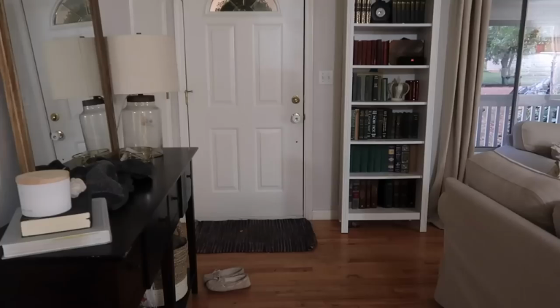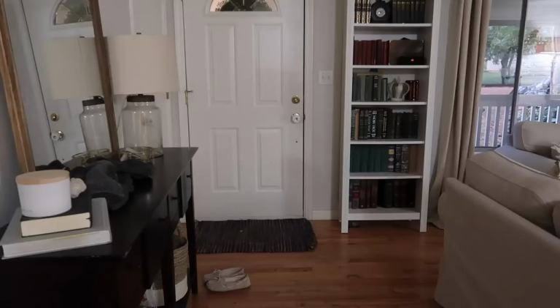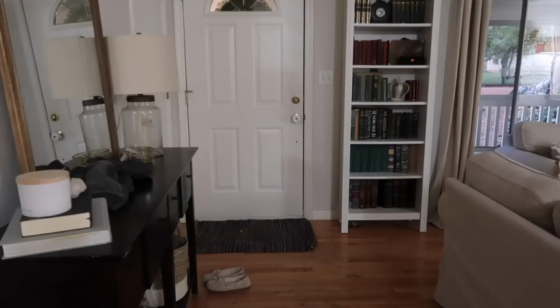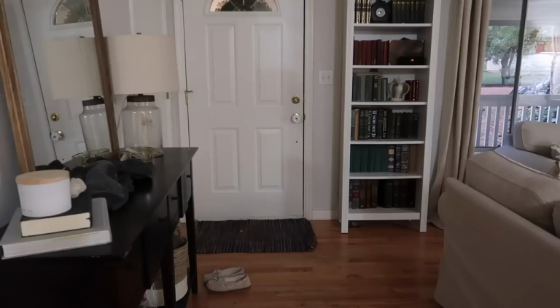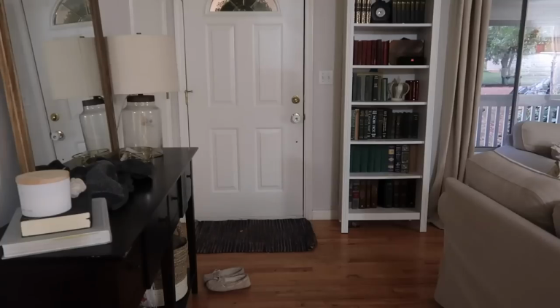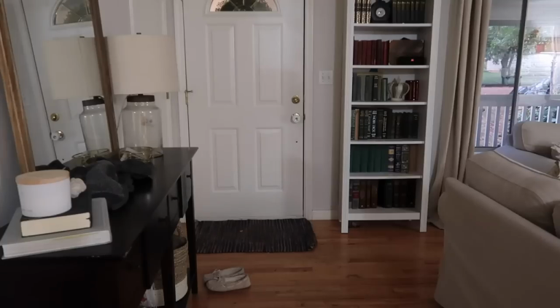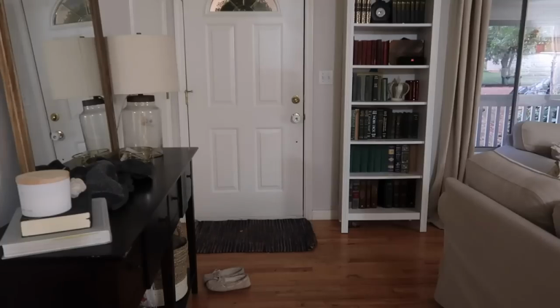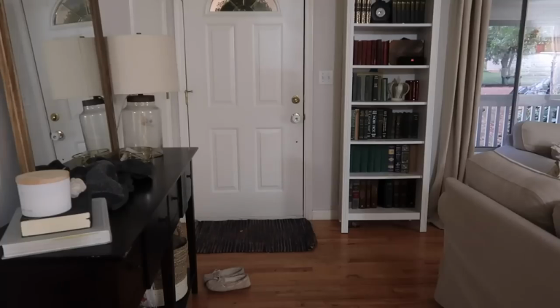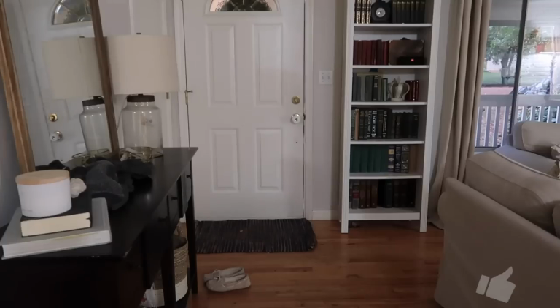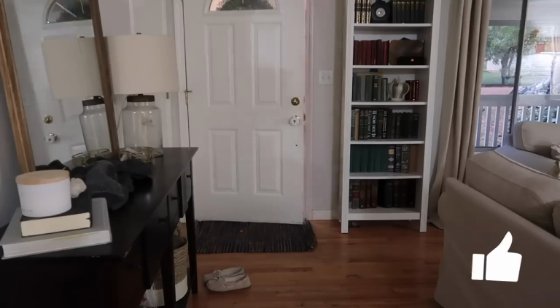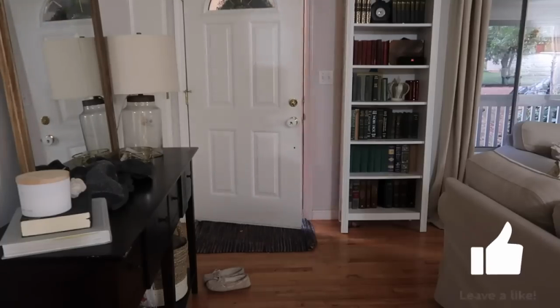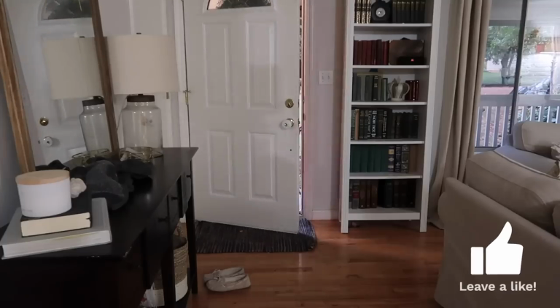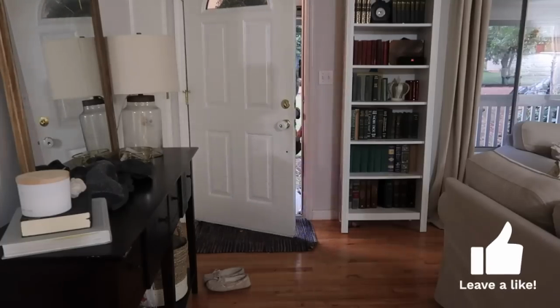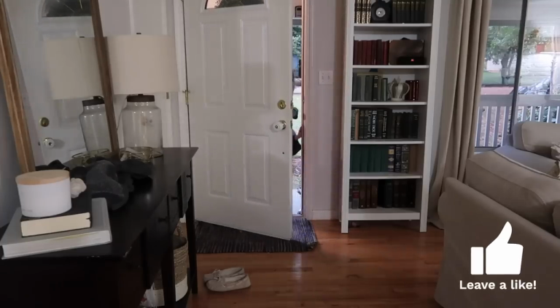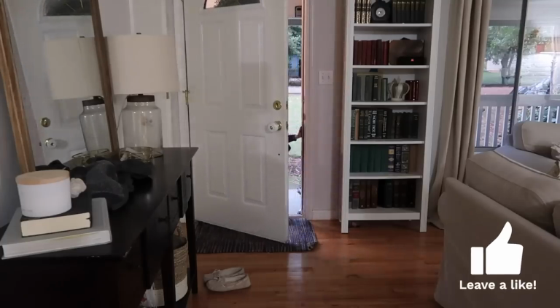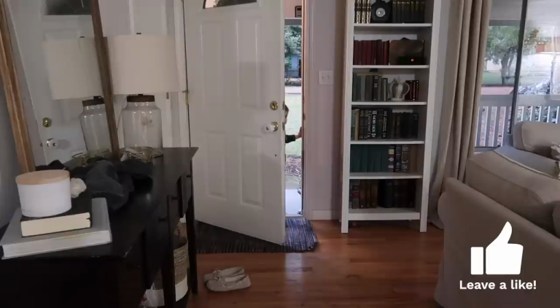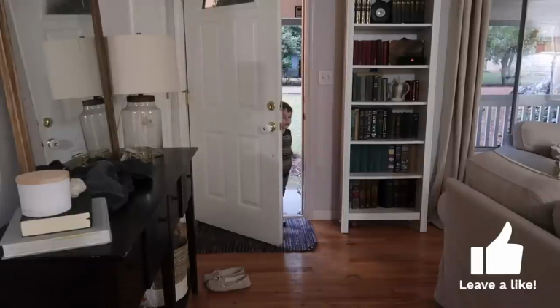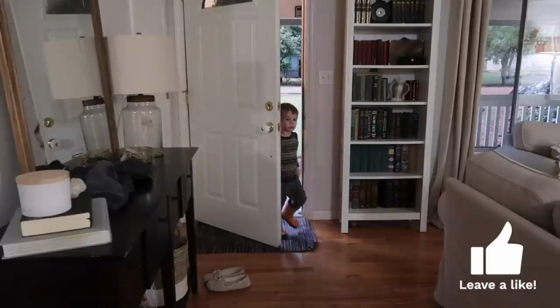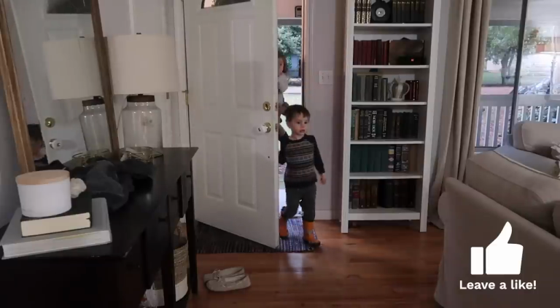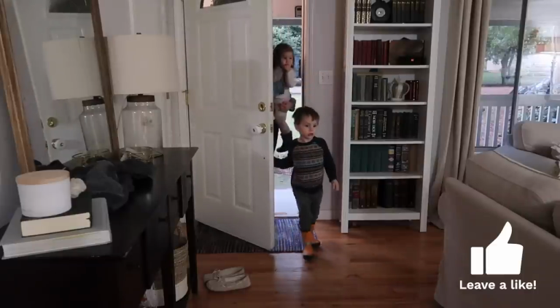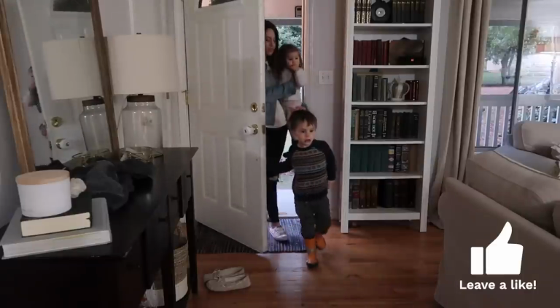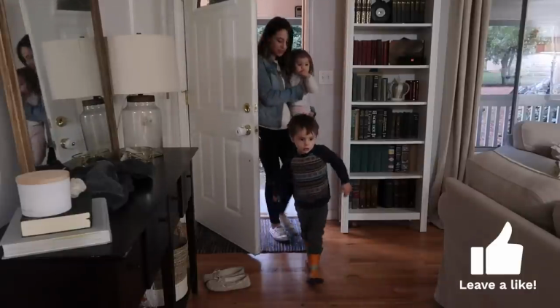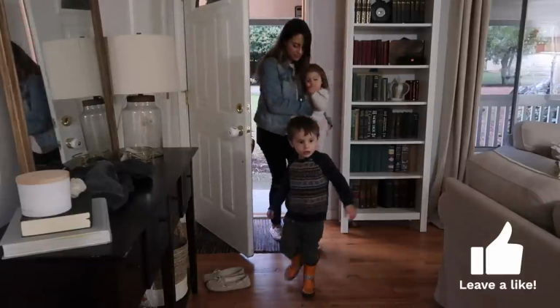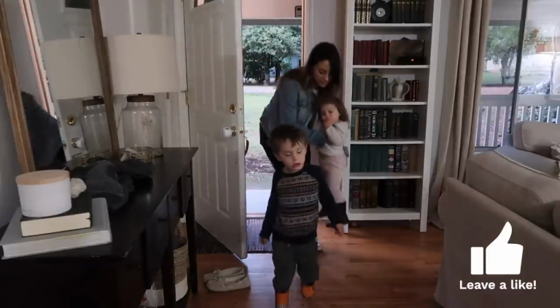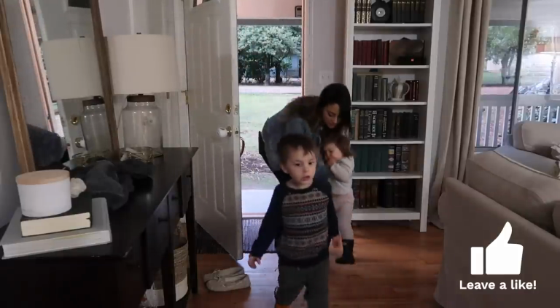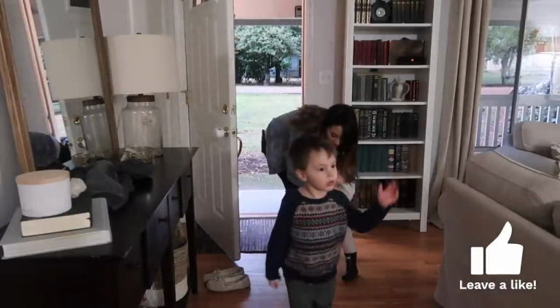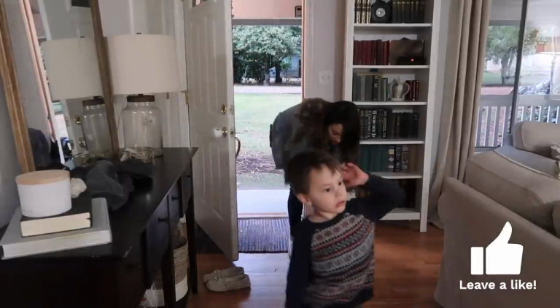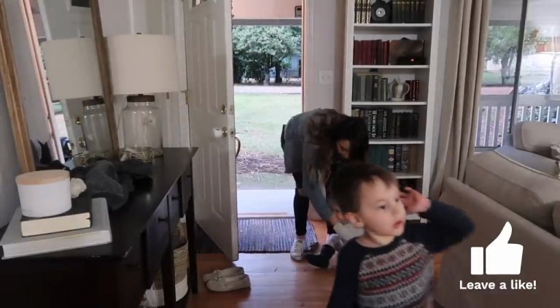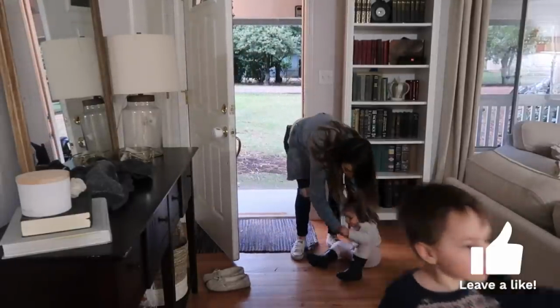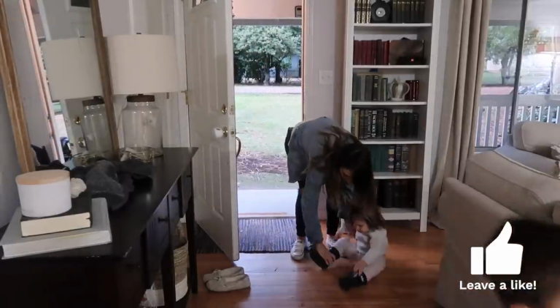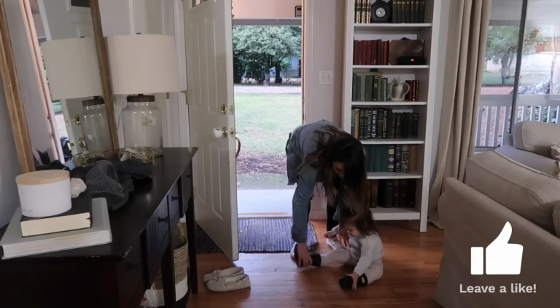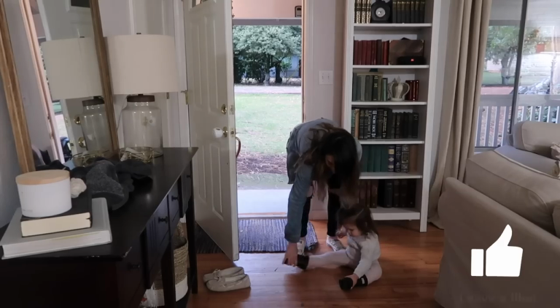At about 5:30 we decided to head home so I could get dinner started on time. When we walked in the house I just took the kids' rain boots off and my own shoes and put on my cozy house slippers.